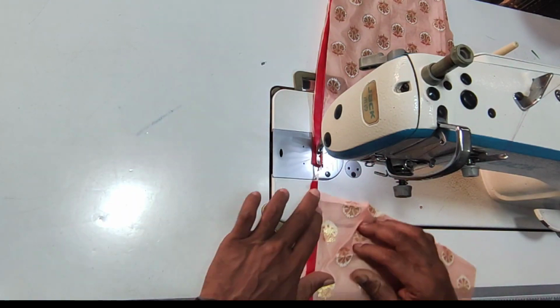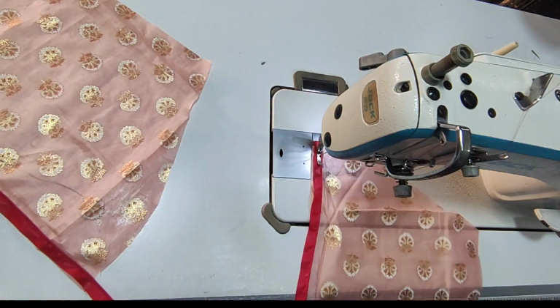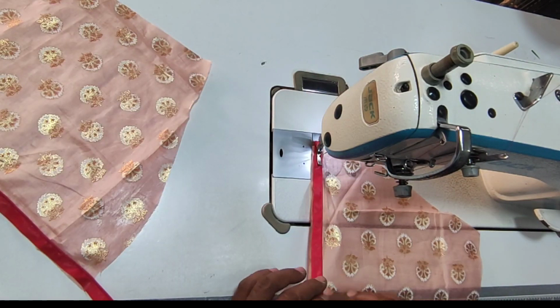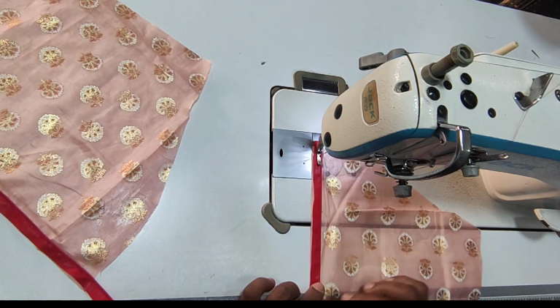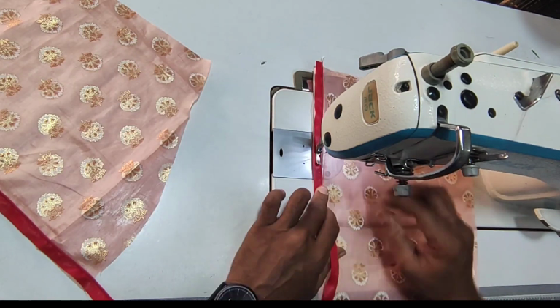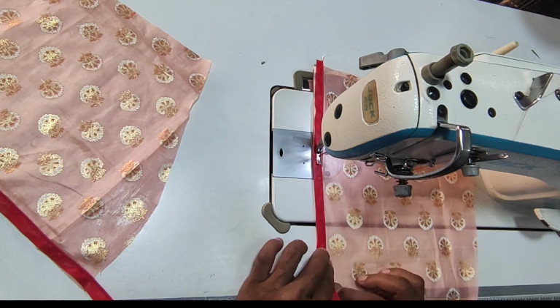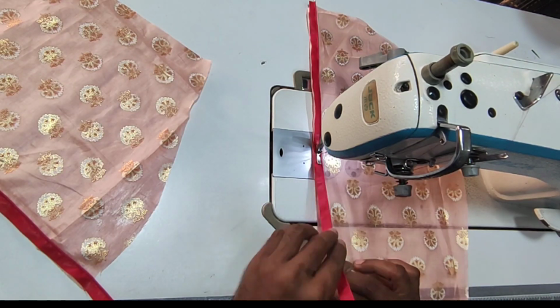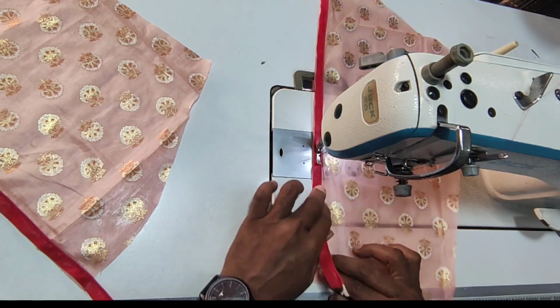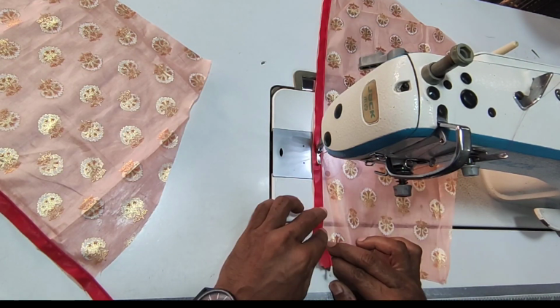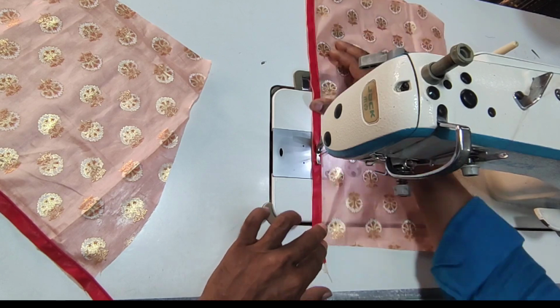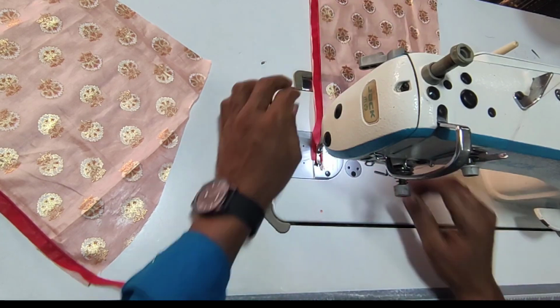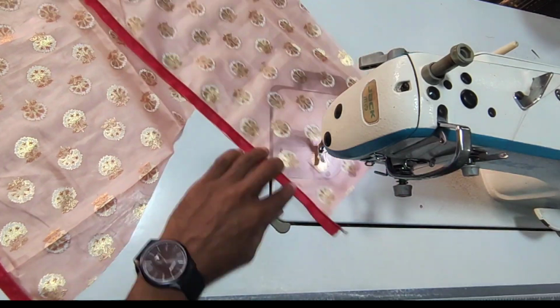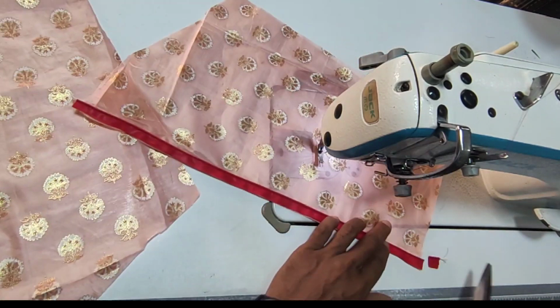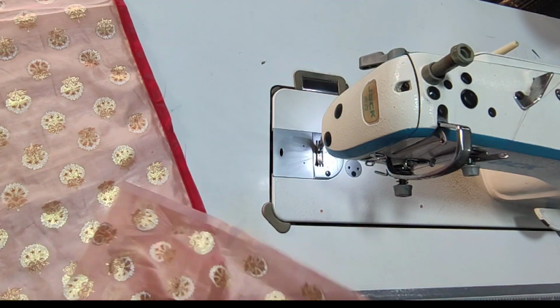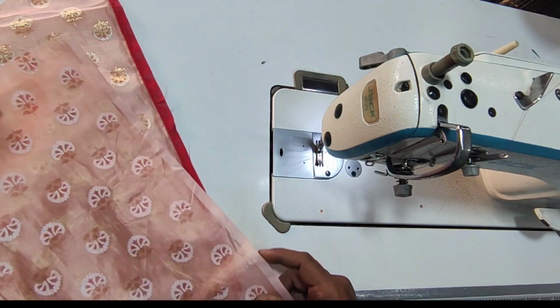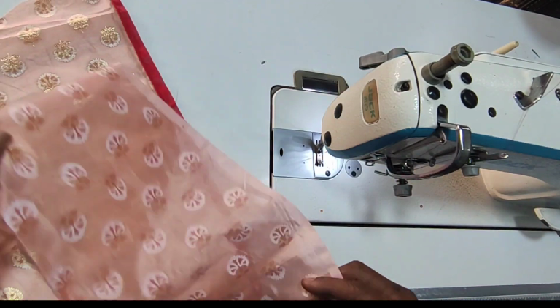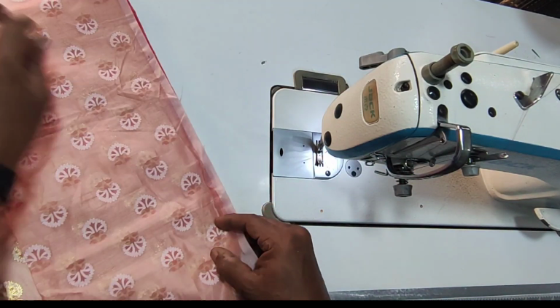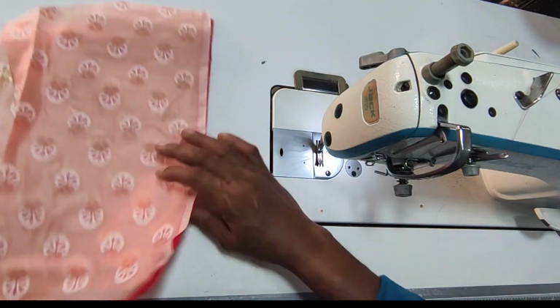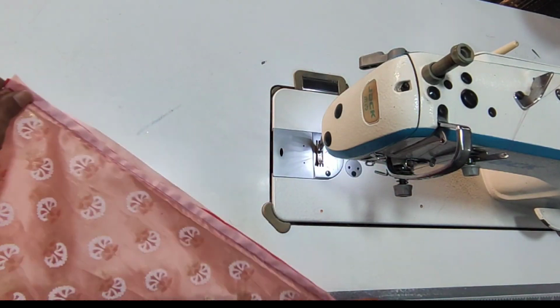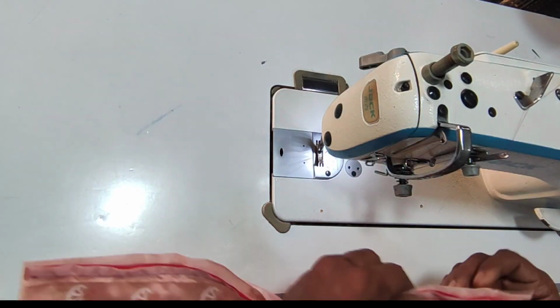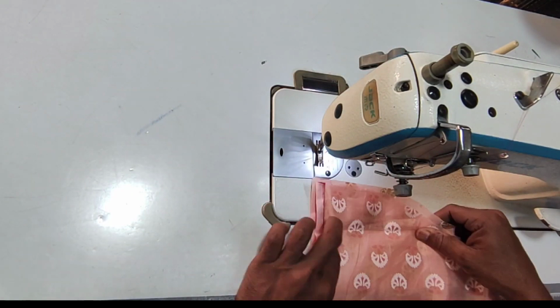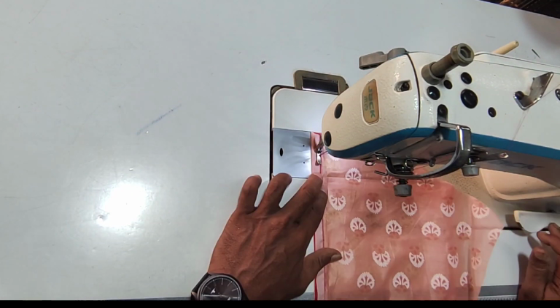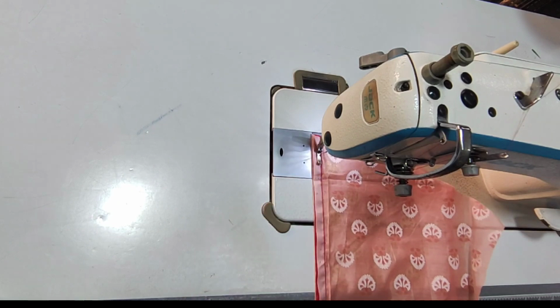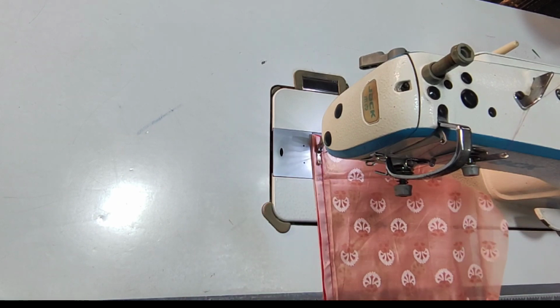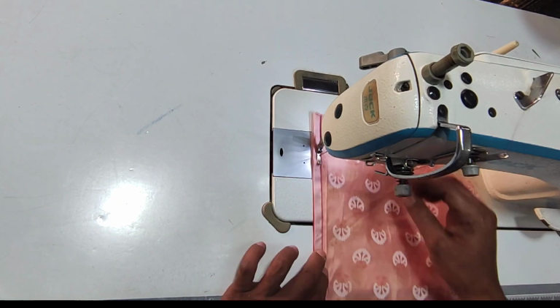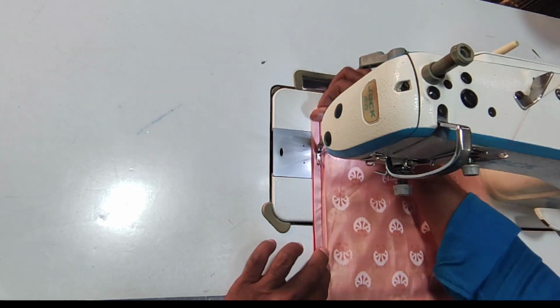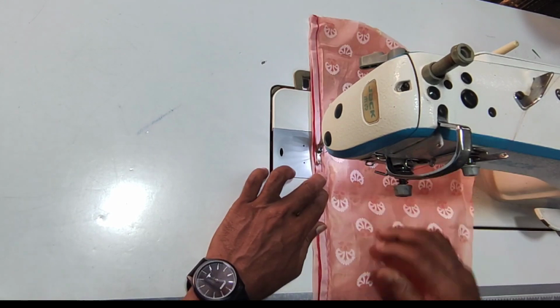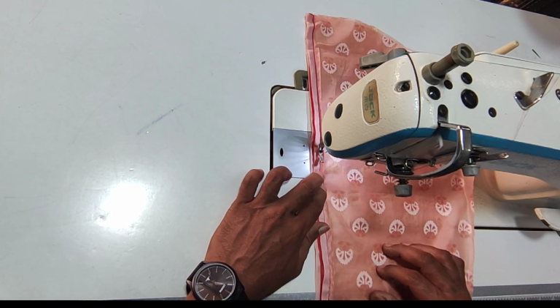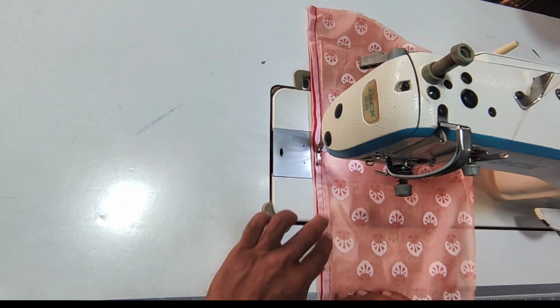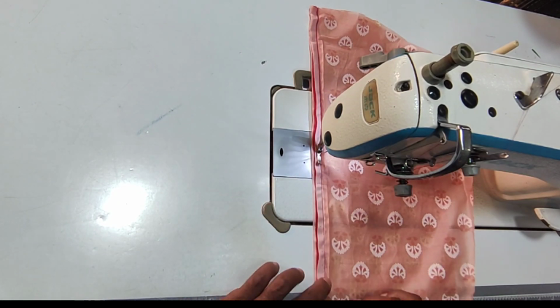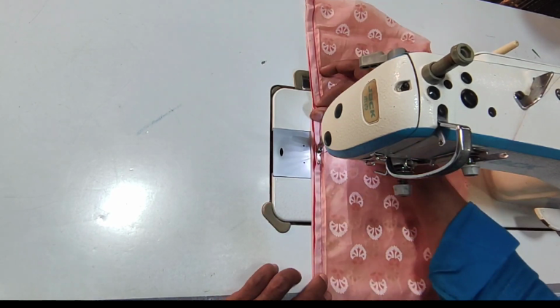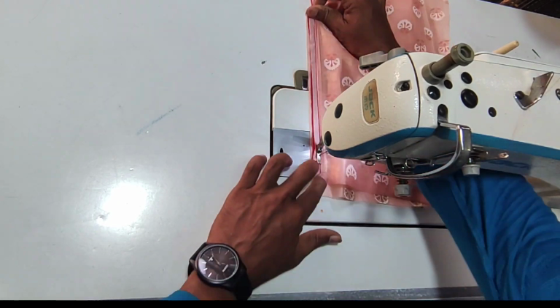We are going to do a piping for the center. This is a central point of view.